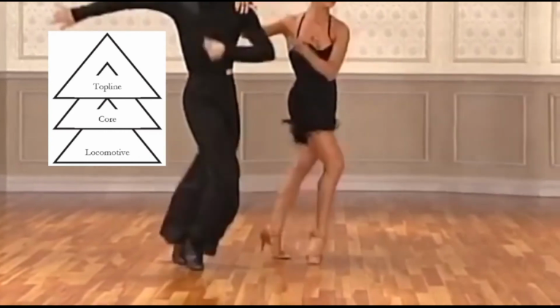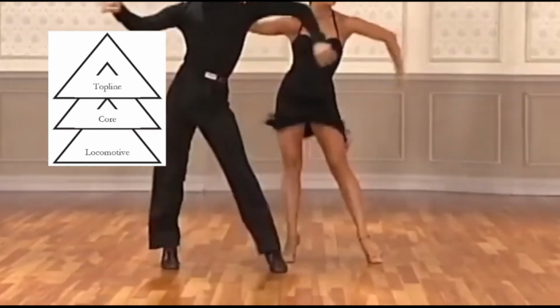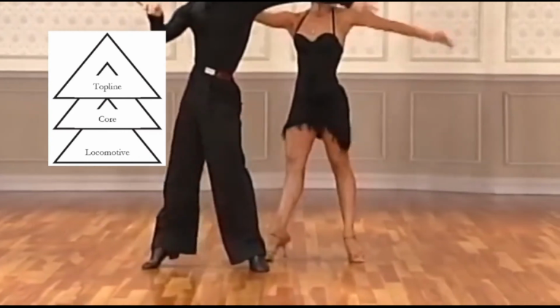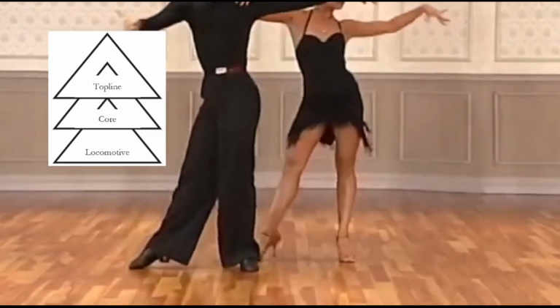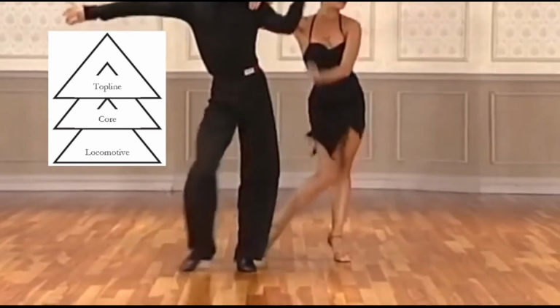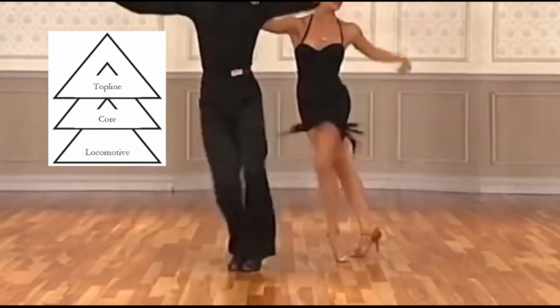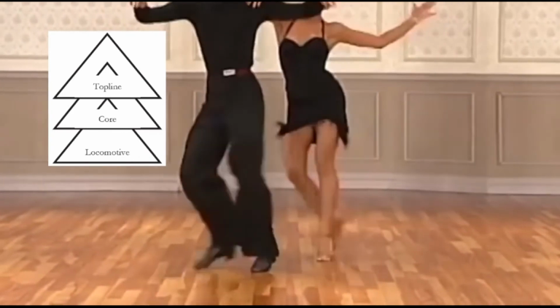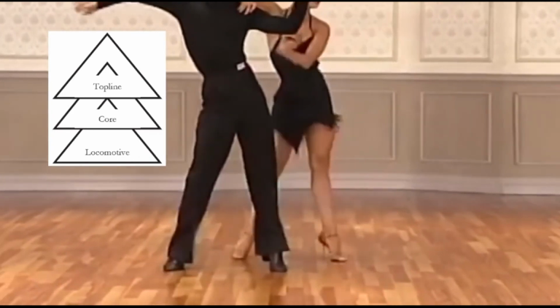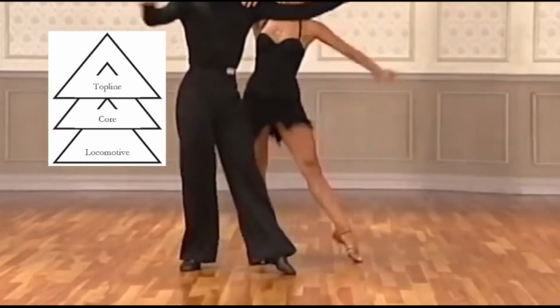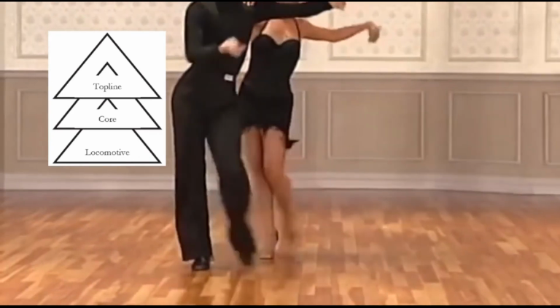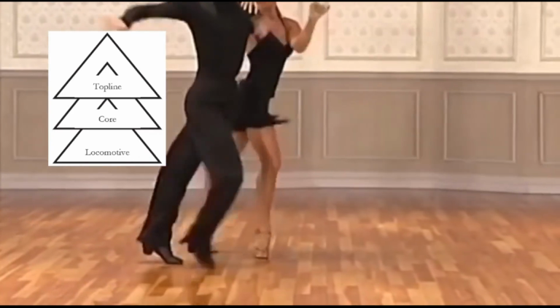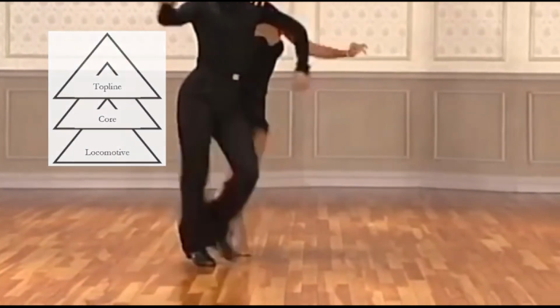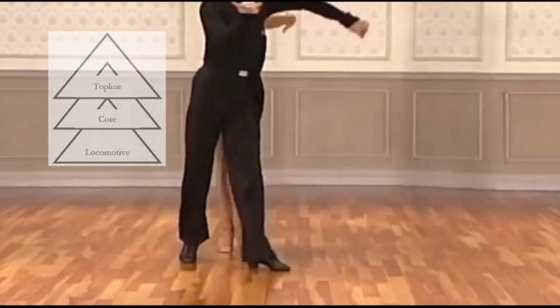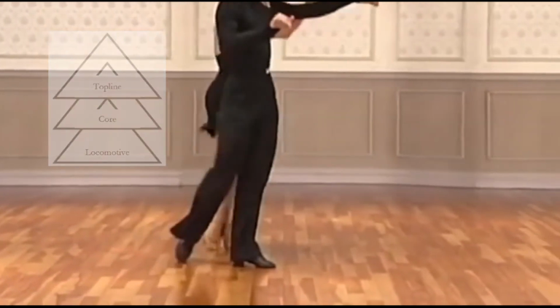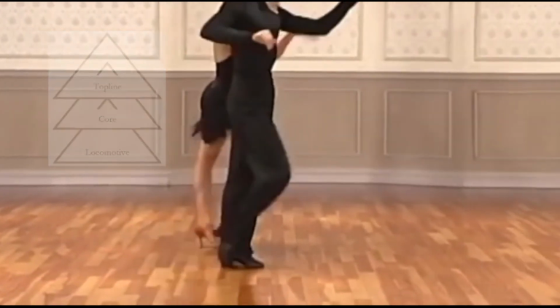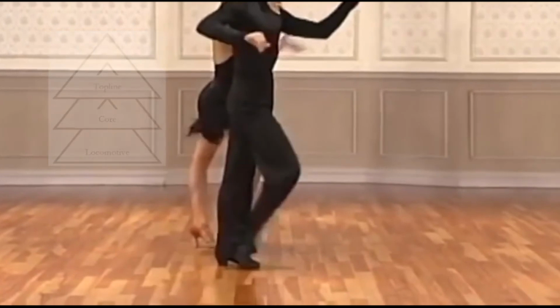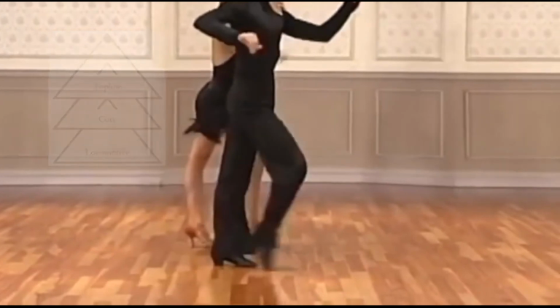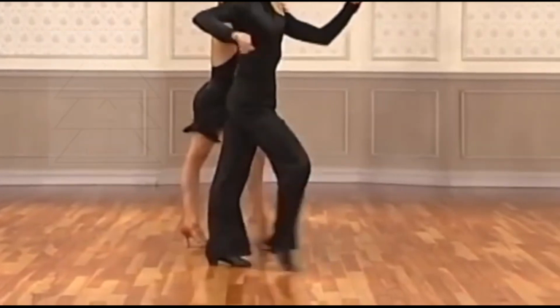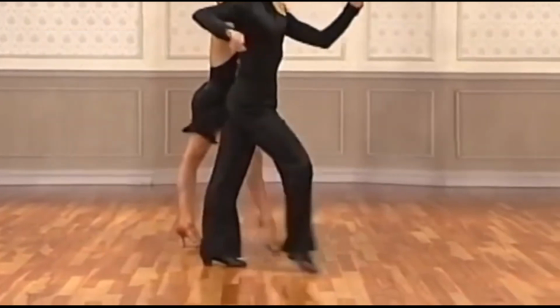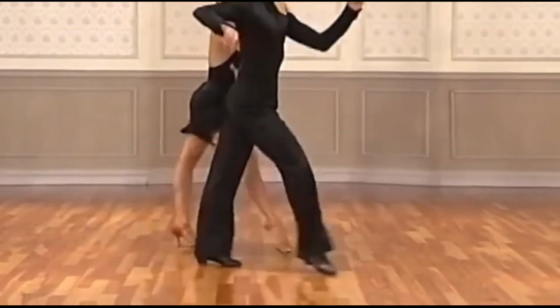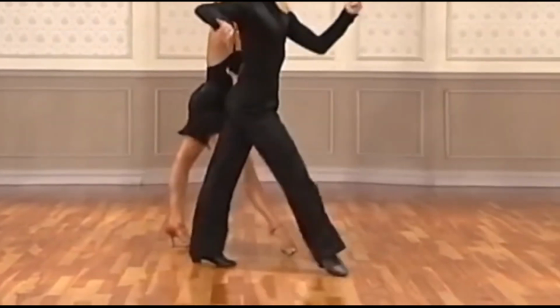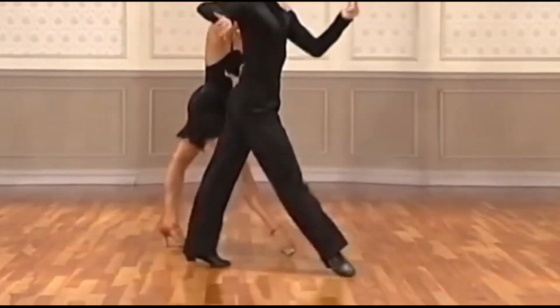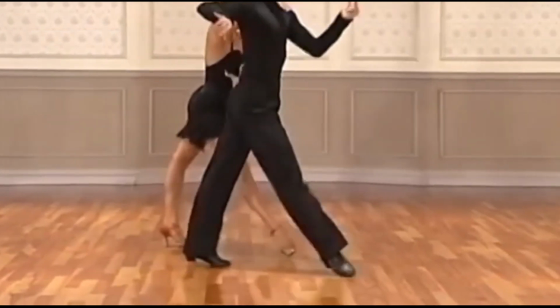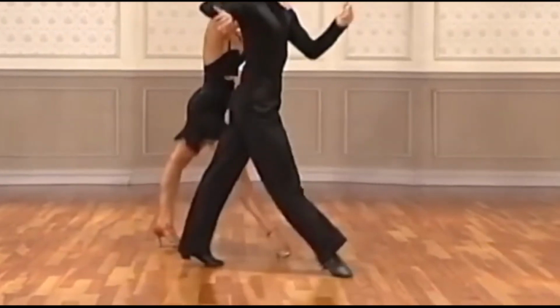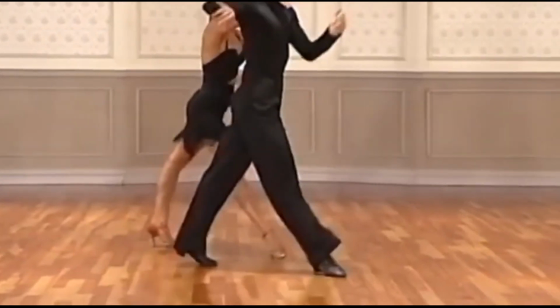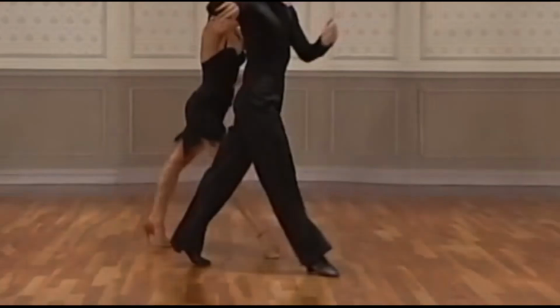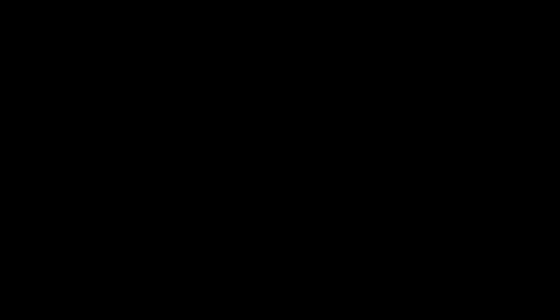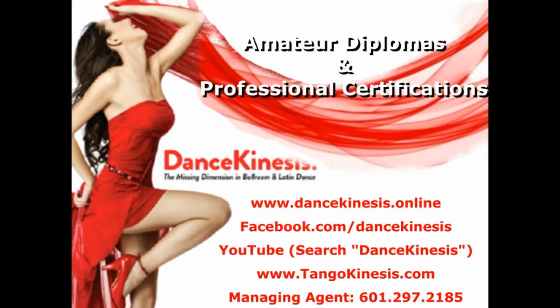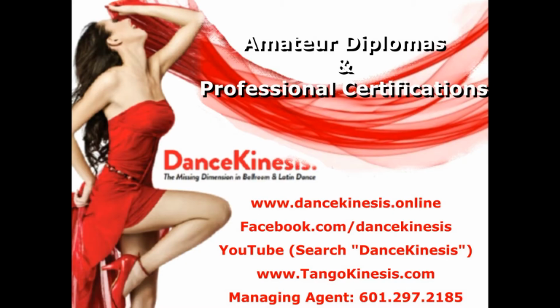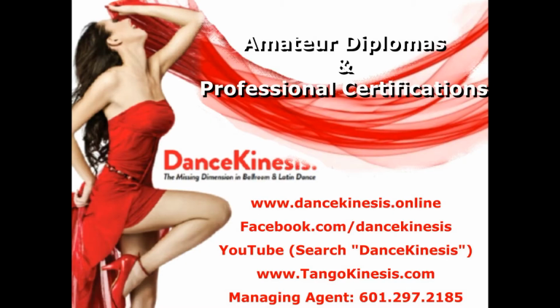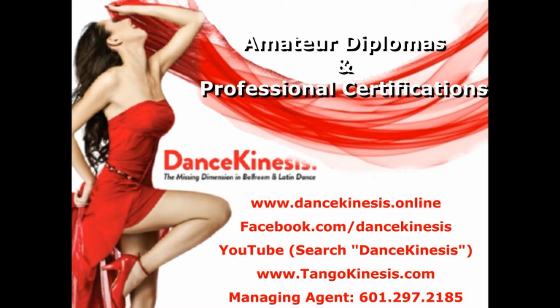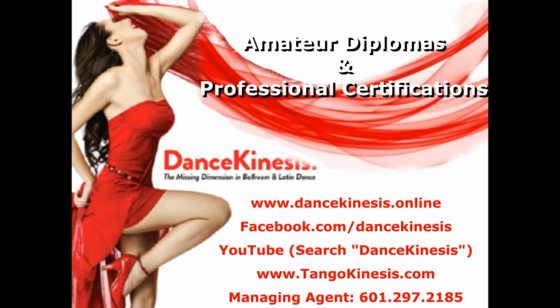To do this, you use the body triangles and proper footwork.